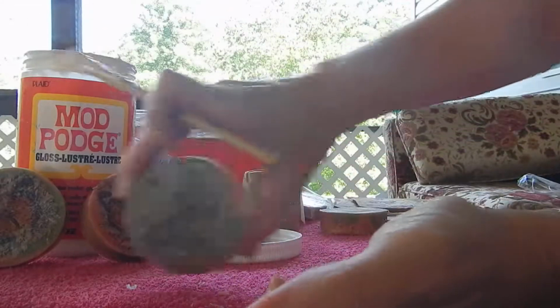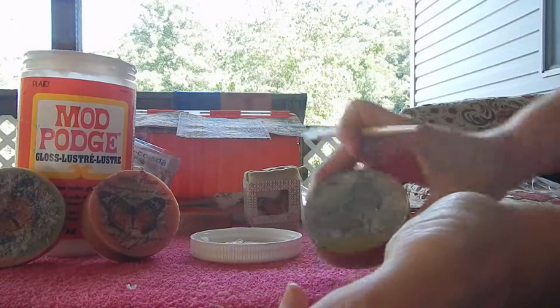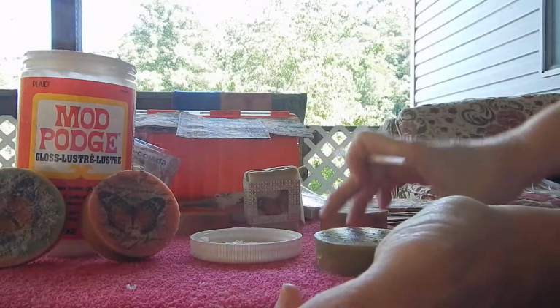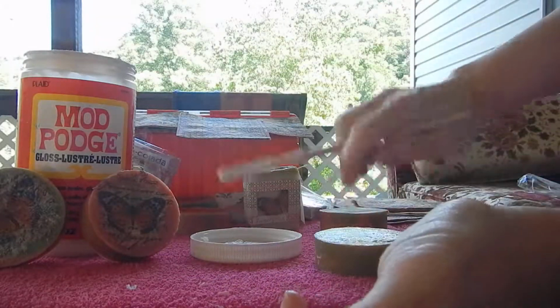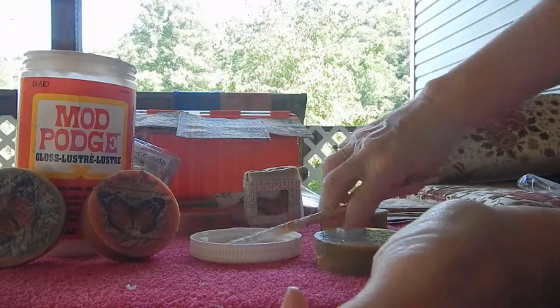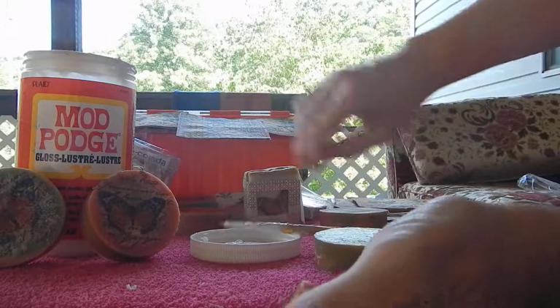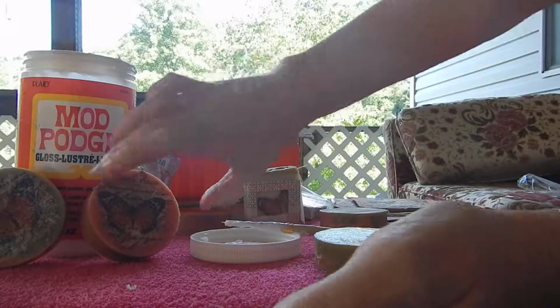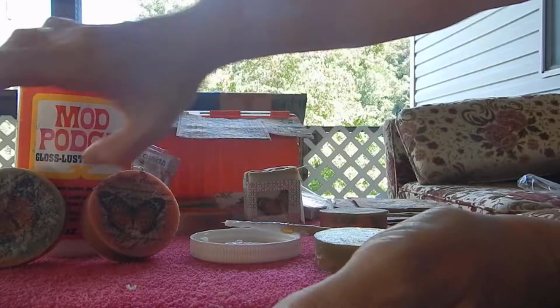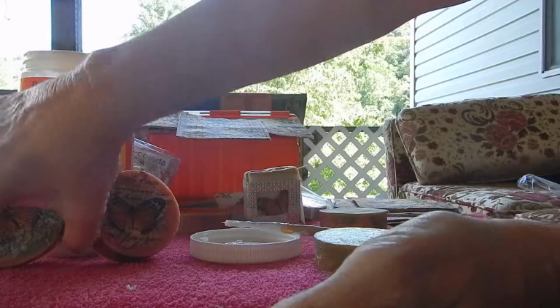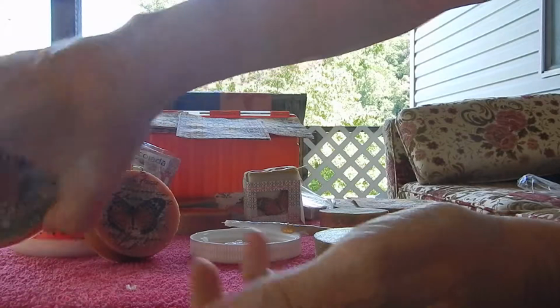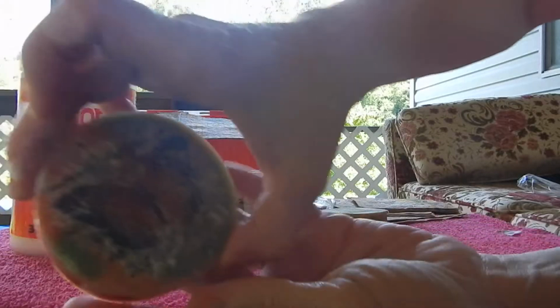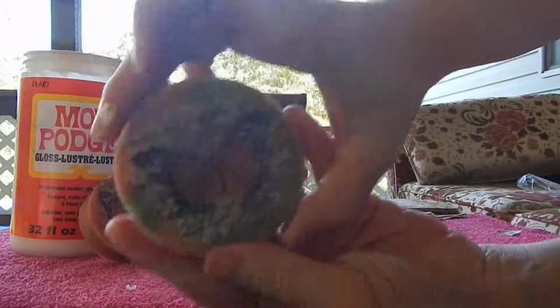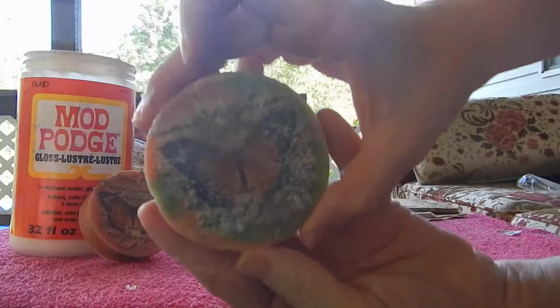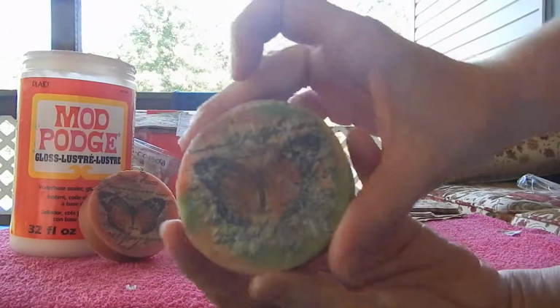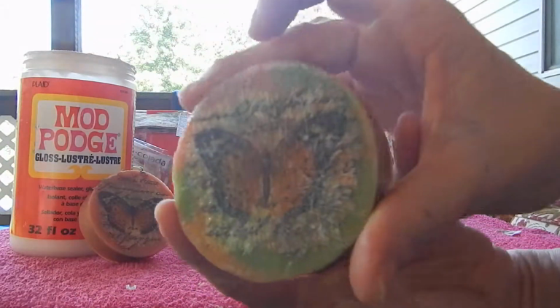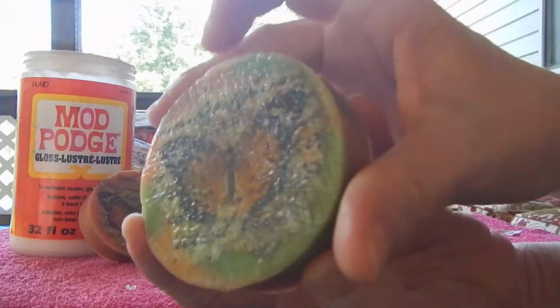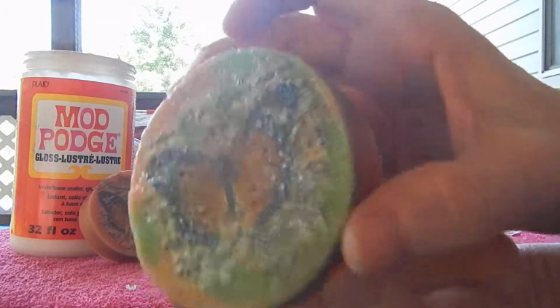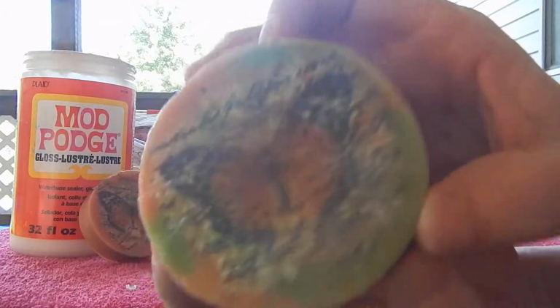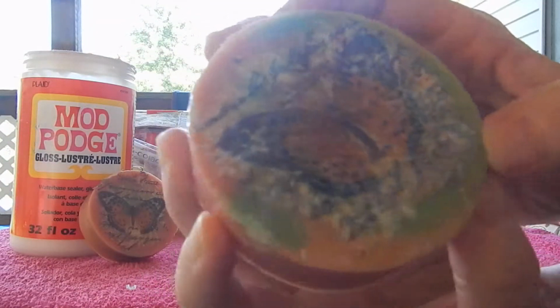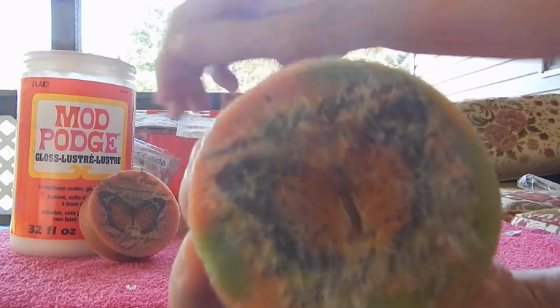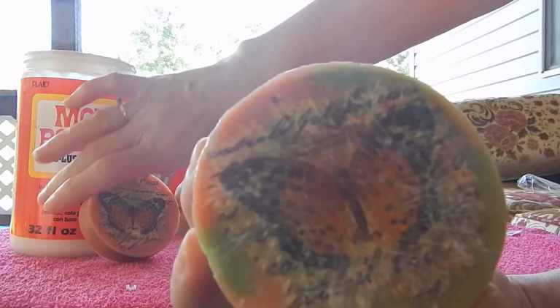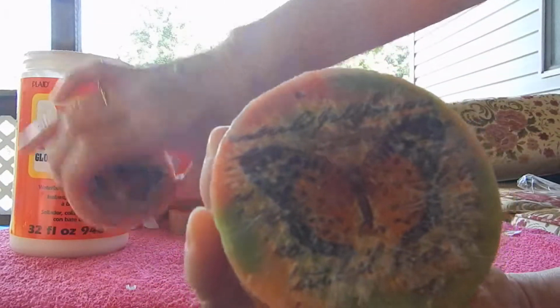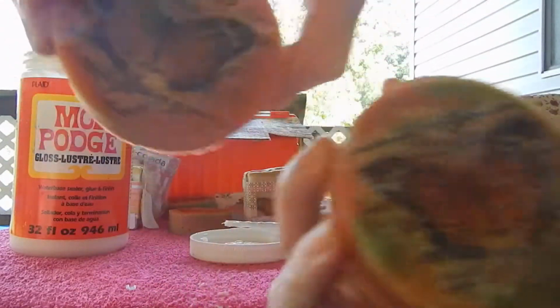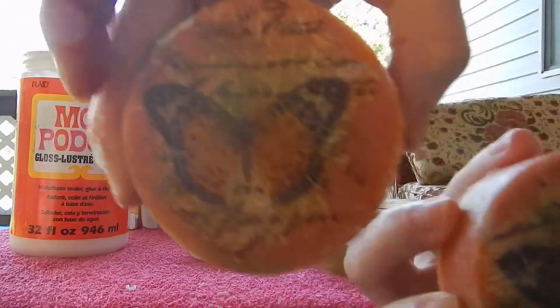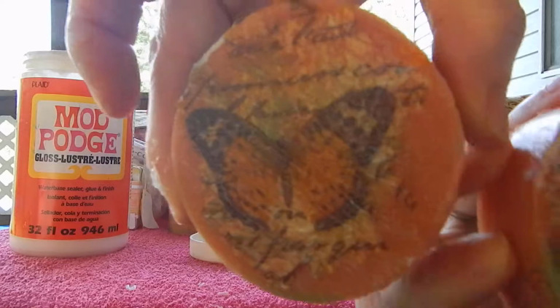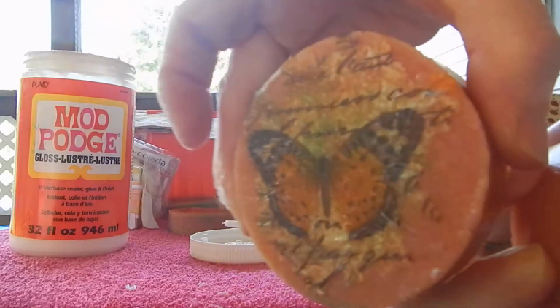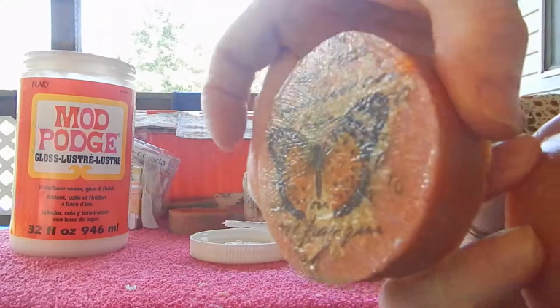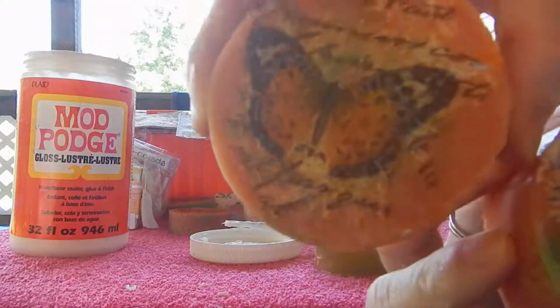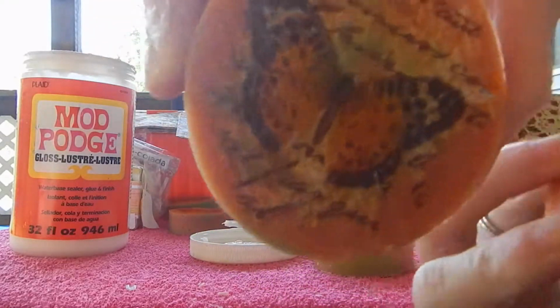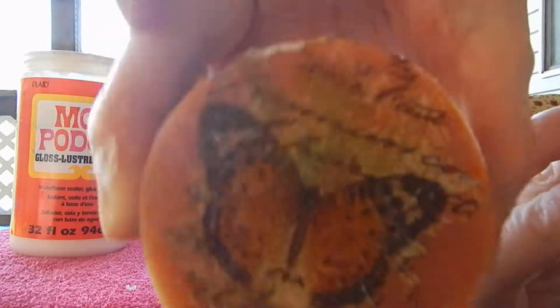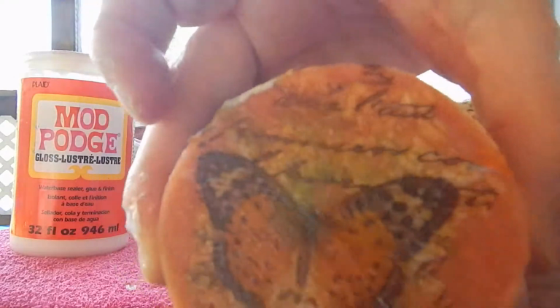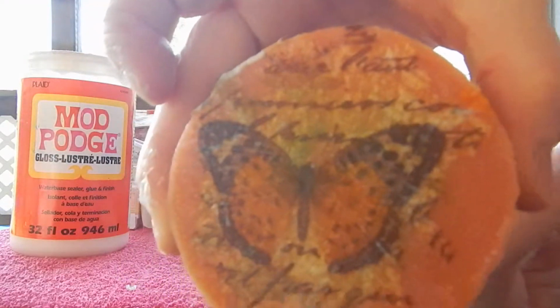Now let's look at these two that are already dry. Can you see that? Can you see the glossy look? Look at this one — do you like that?